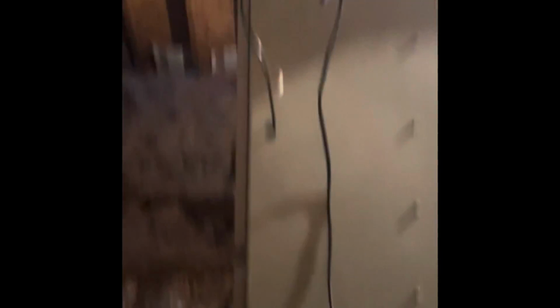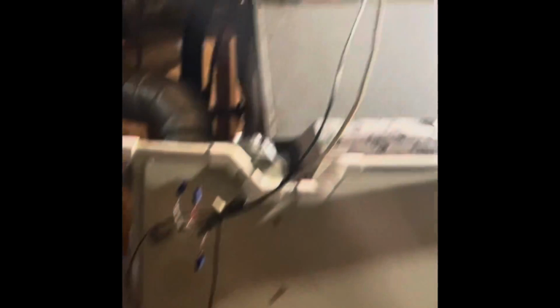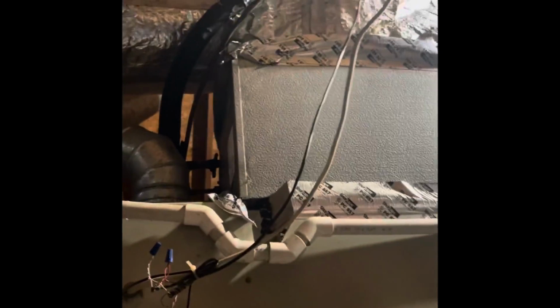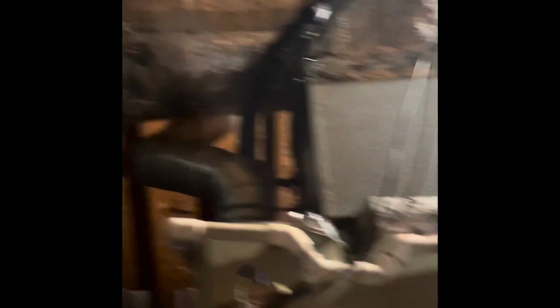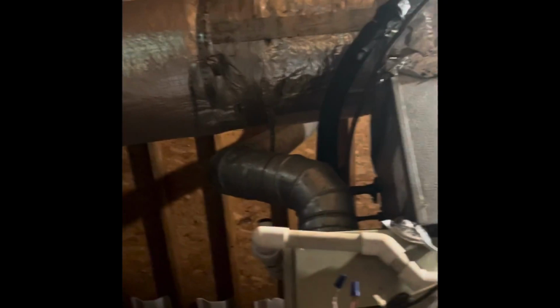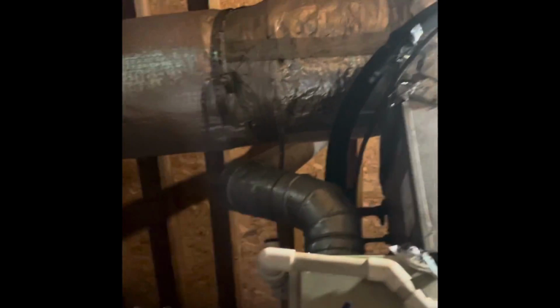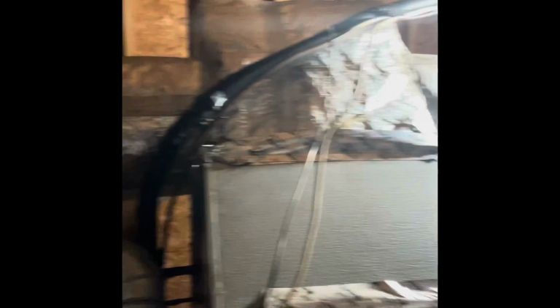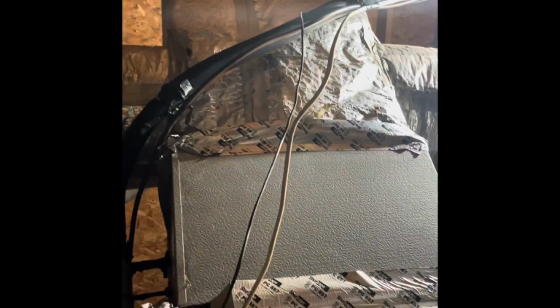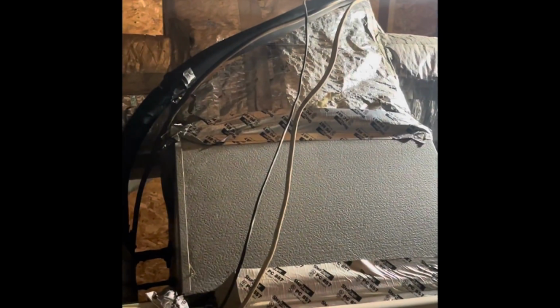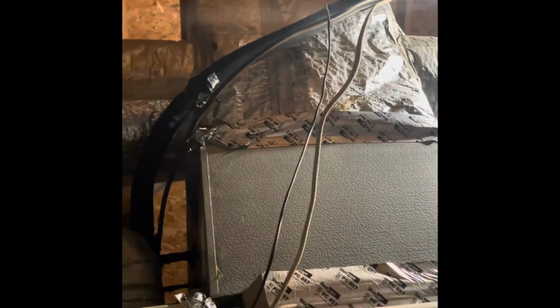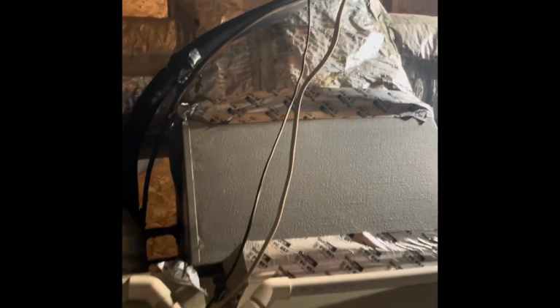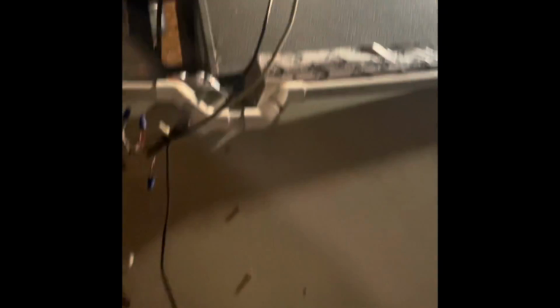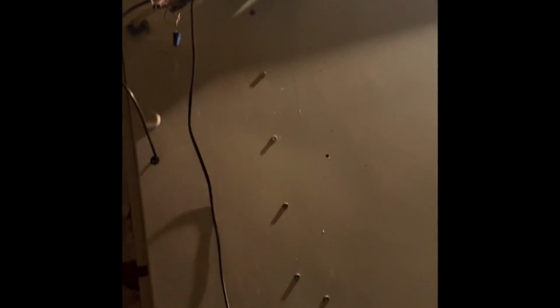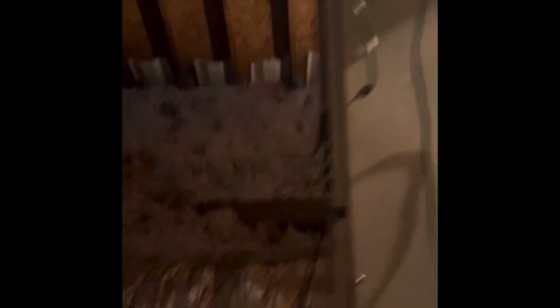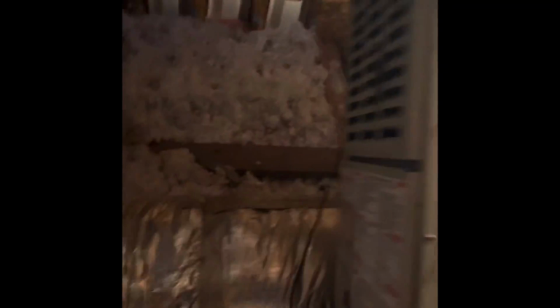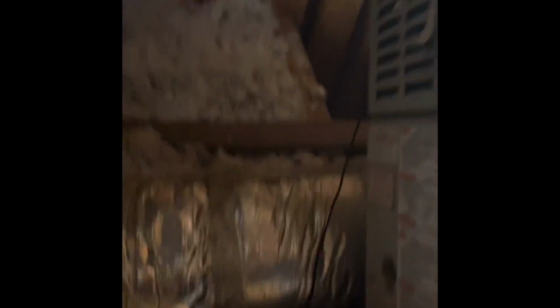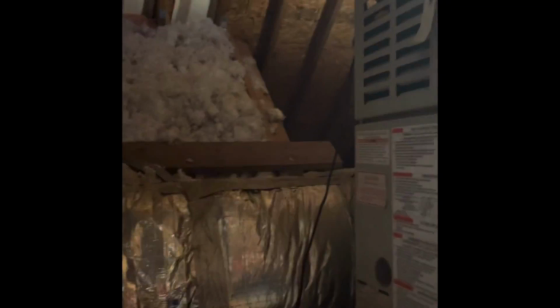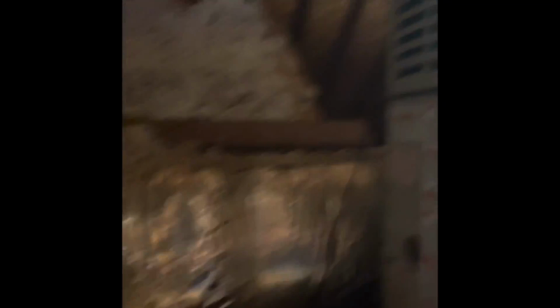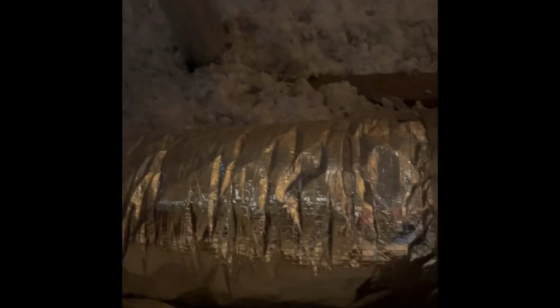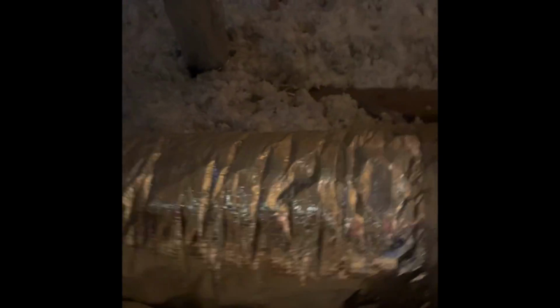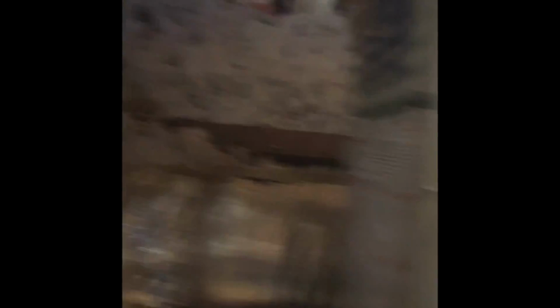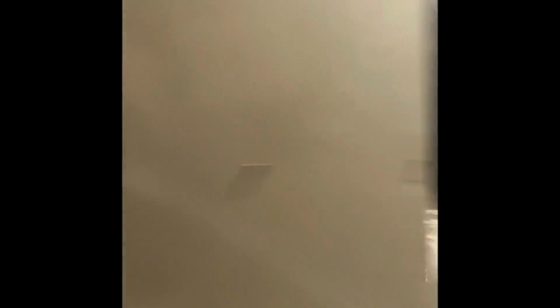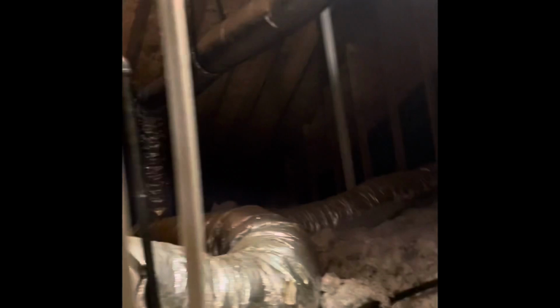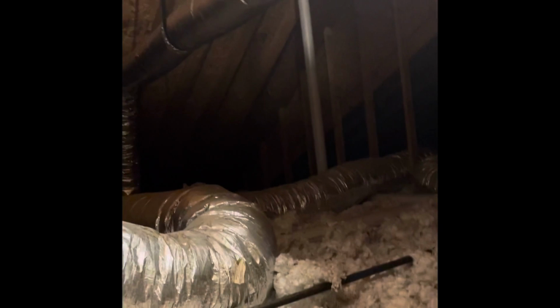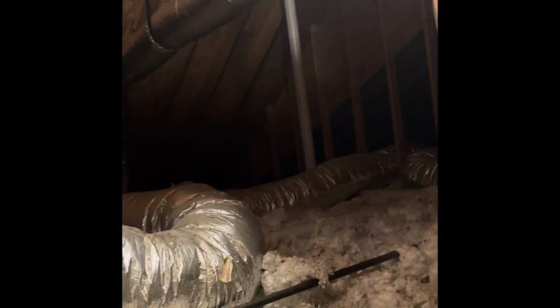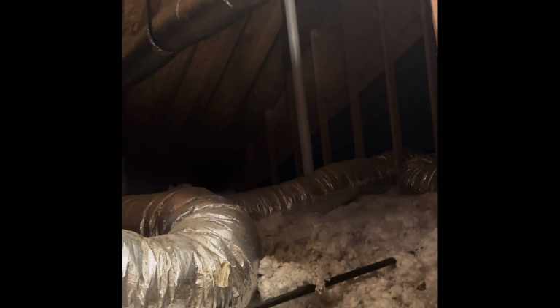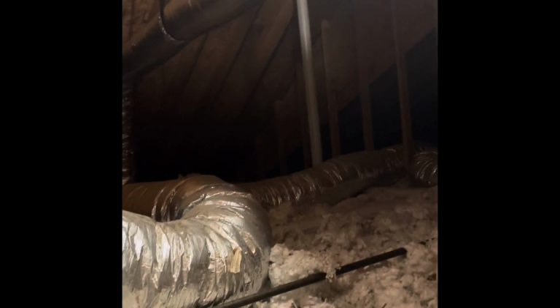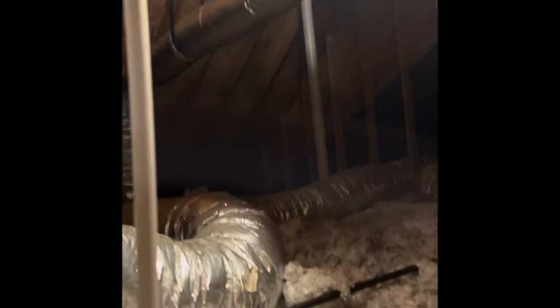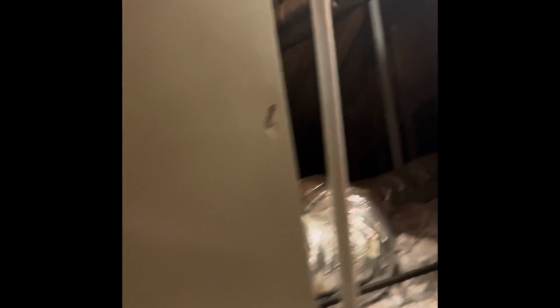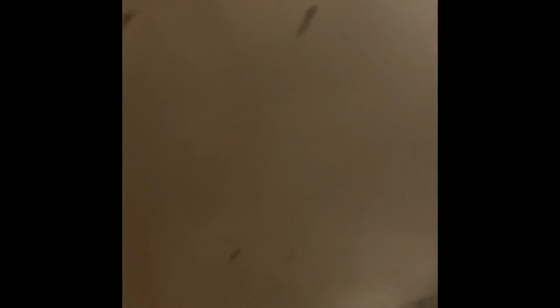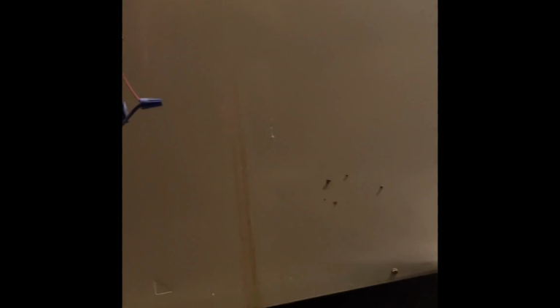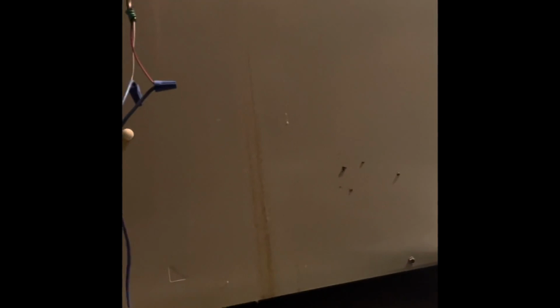Got a two-ton coil, 14 and a half inches wide, going on the furnace. There is a return box on the other side with a 14-inch and then a 12-inch coming off the back pan.